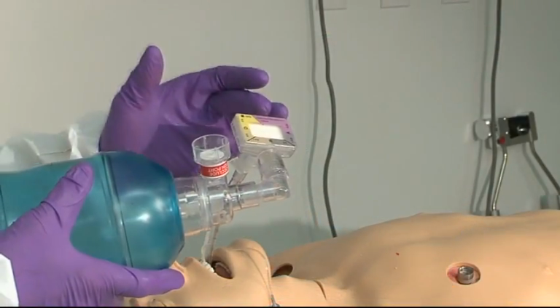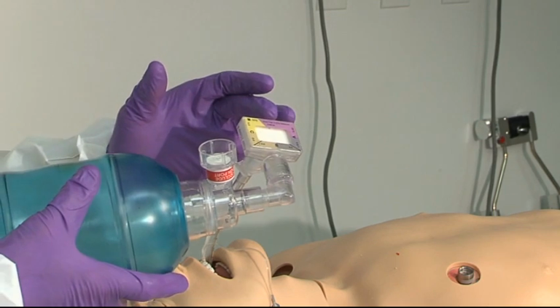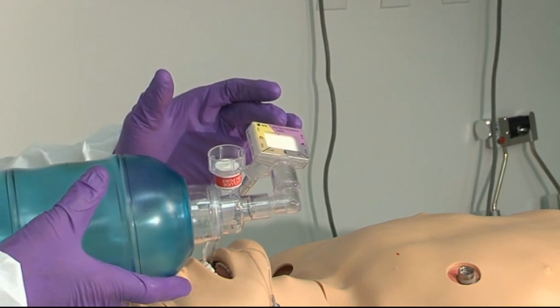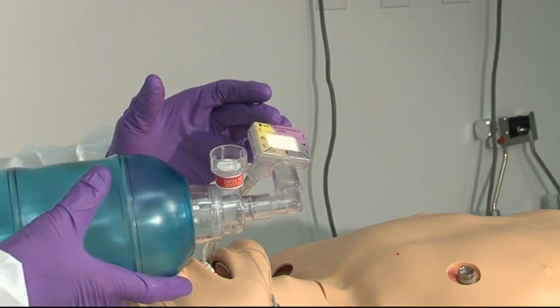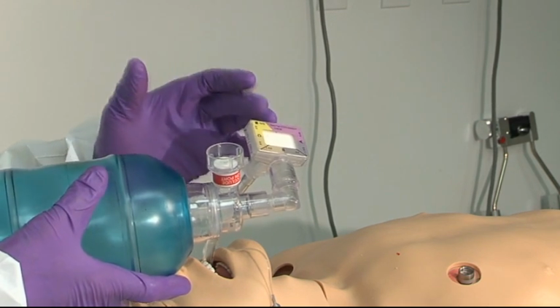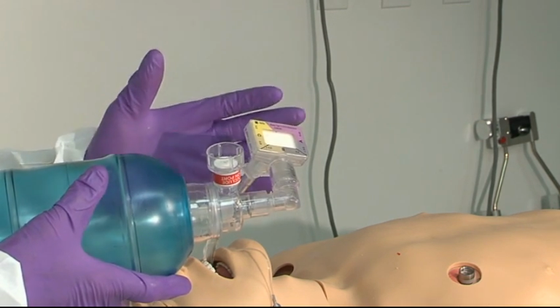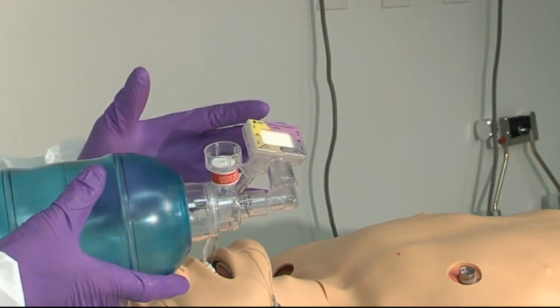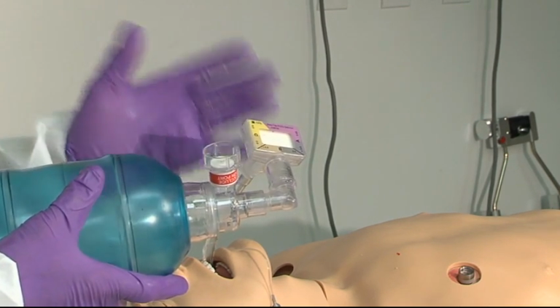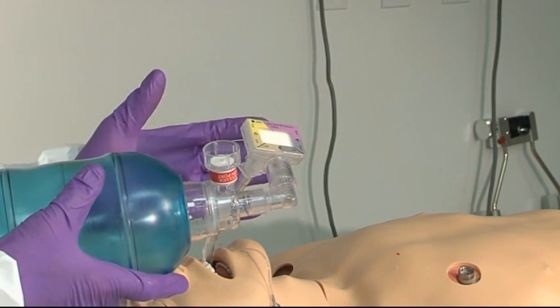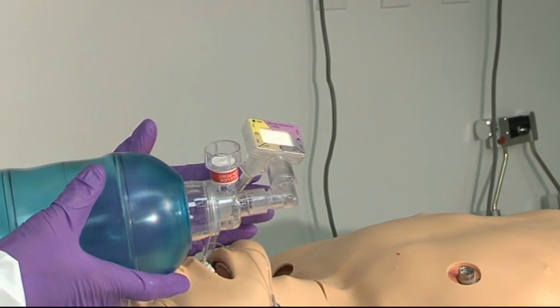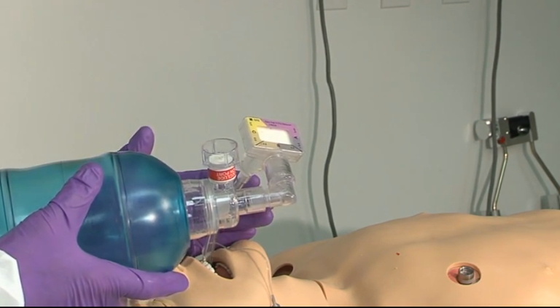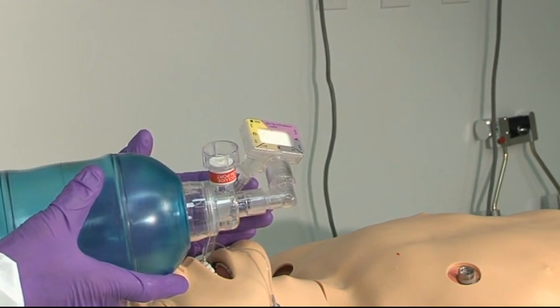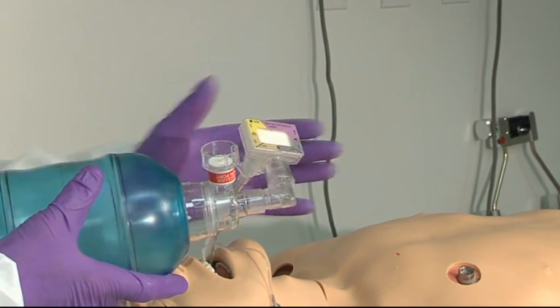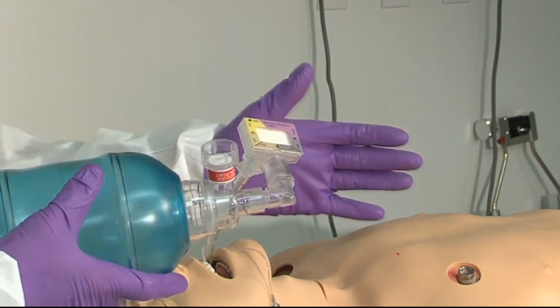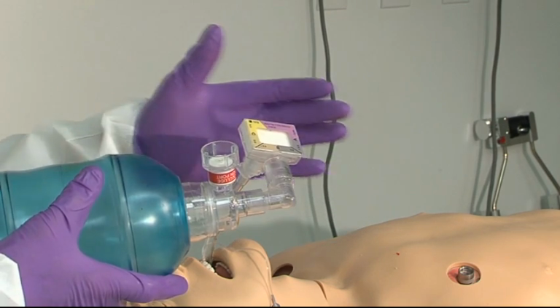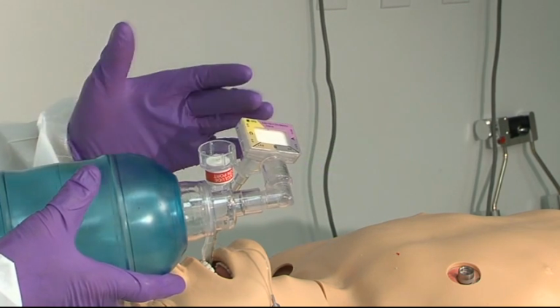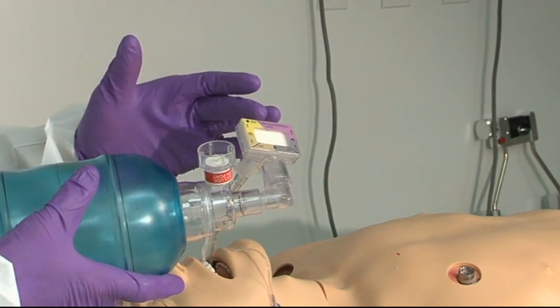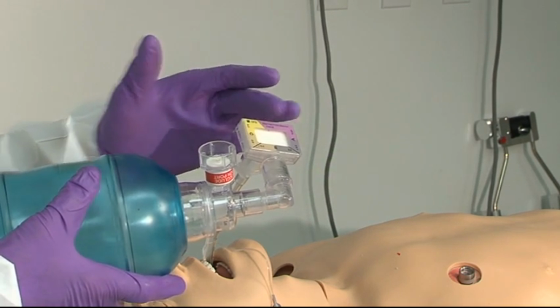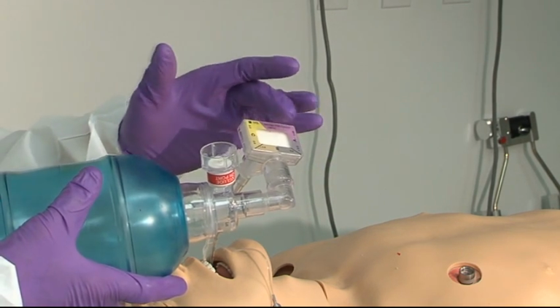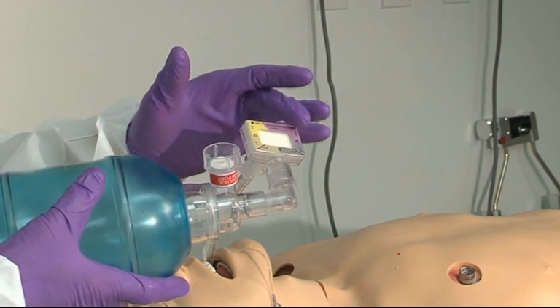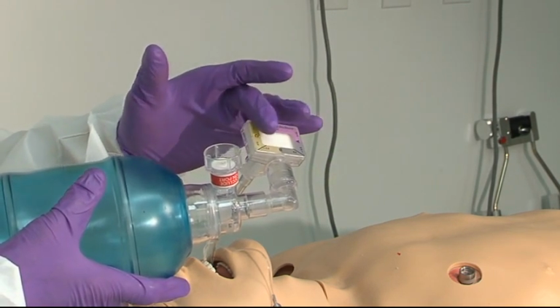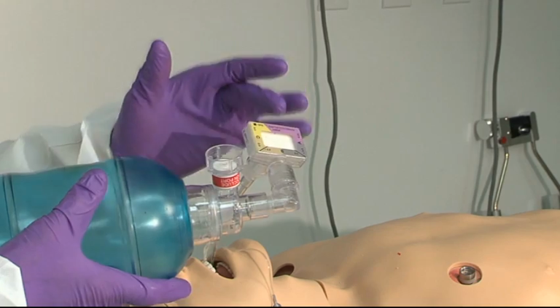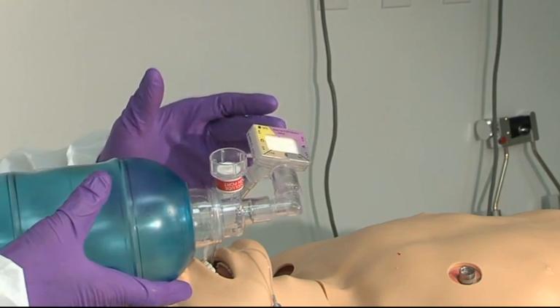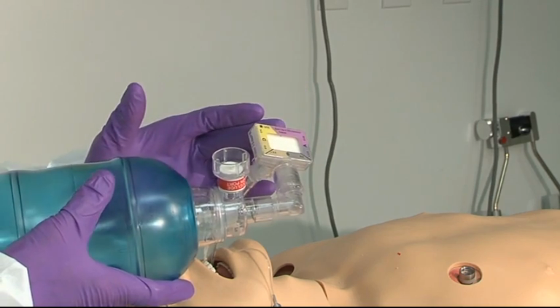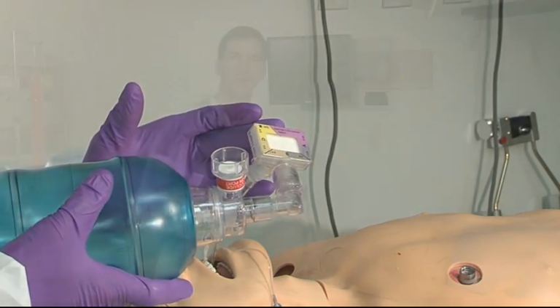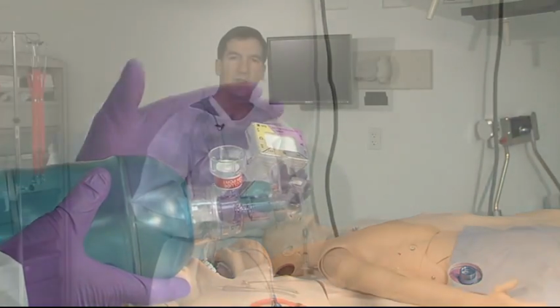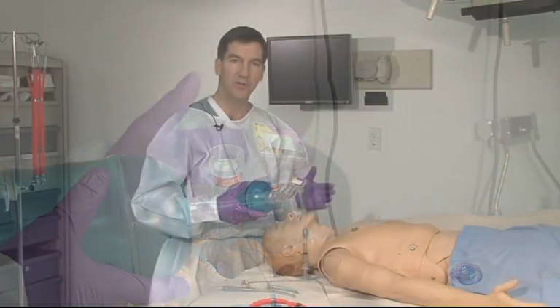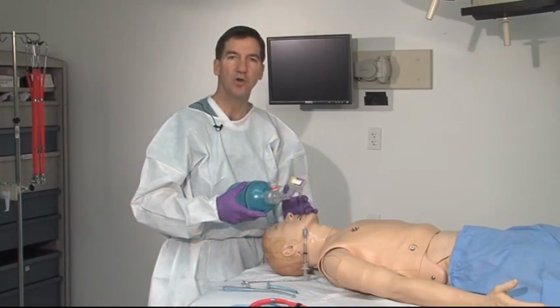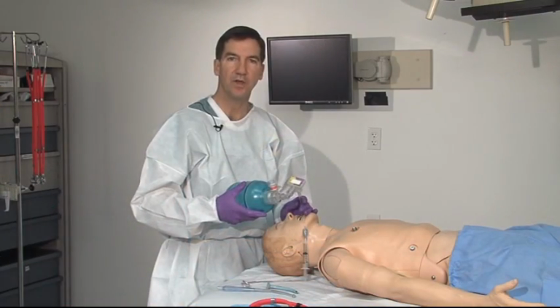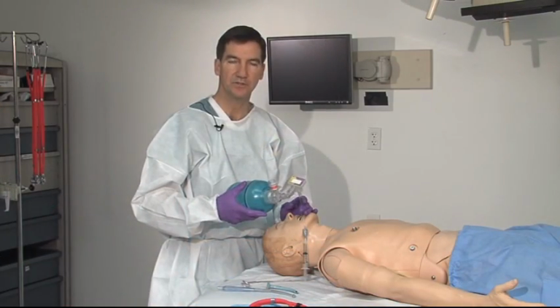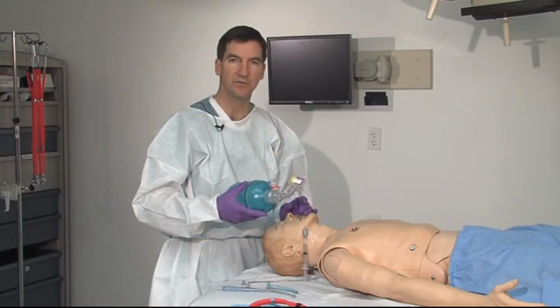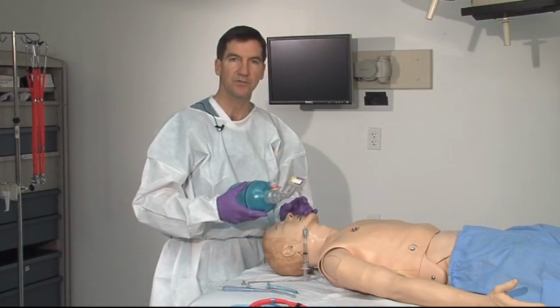Normally, the color is purple when it comes out of the bag, showing low CO2 concentrations. And you expect to see this change from purple to tan to yellow, letting you know that you have successful intubation.